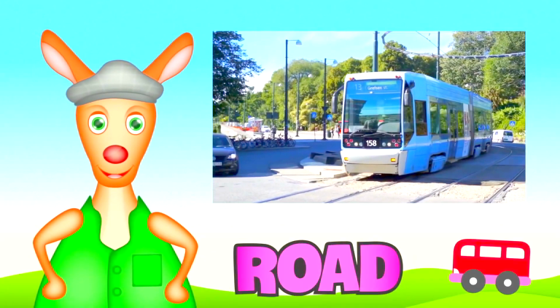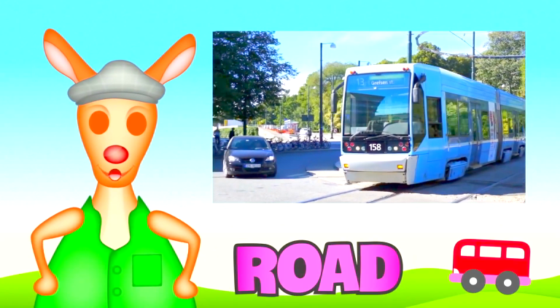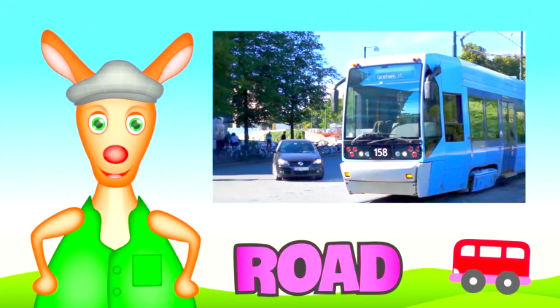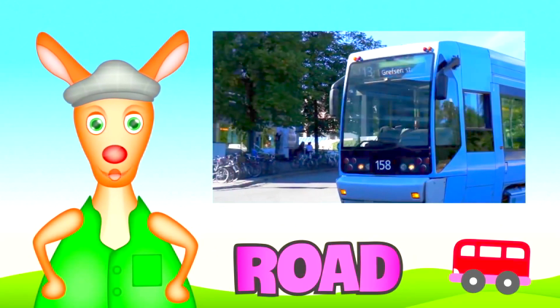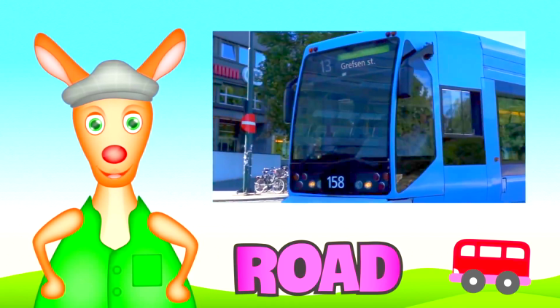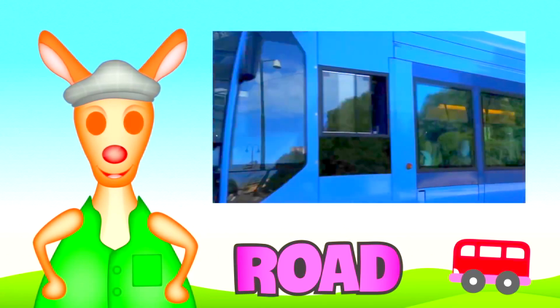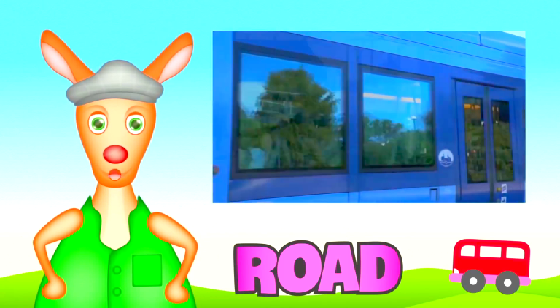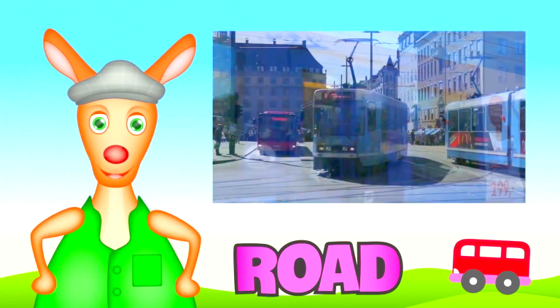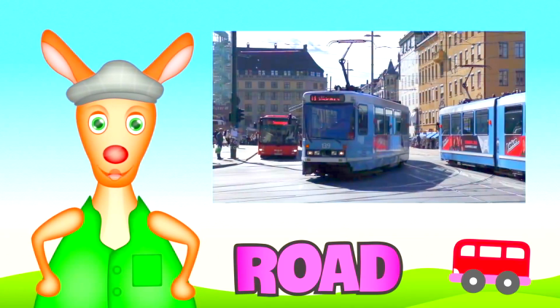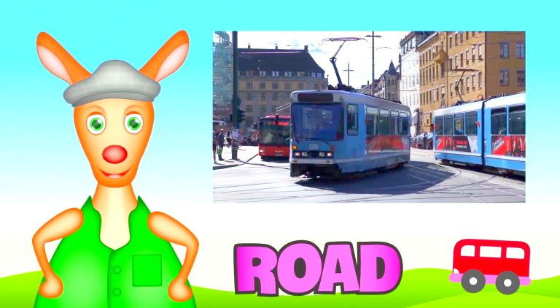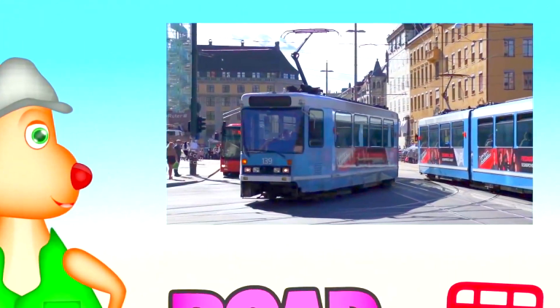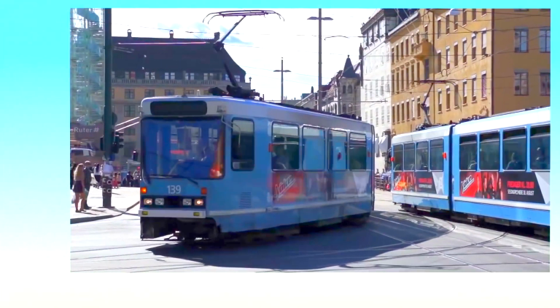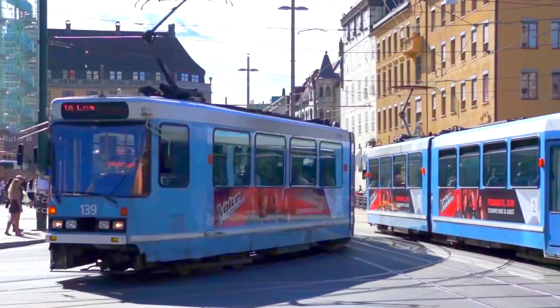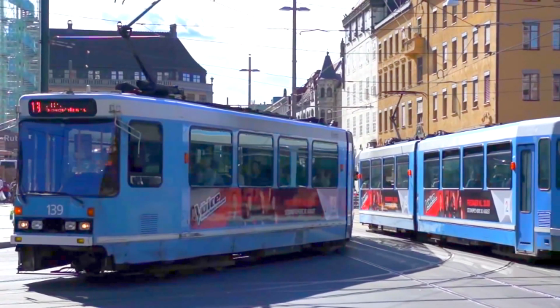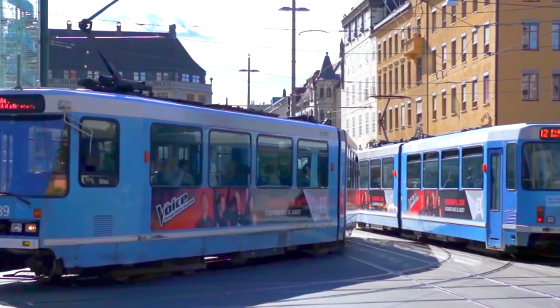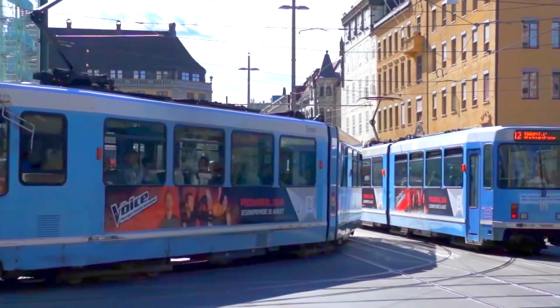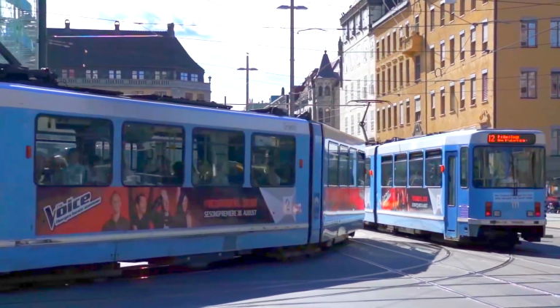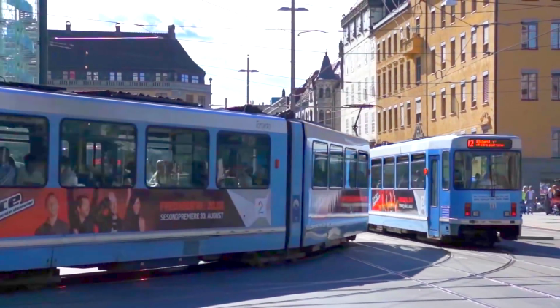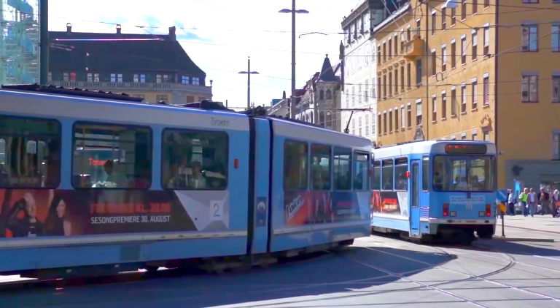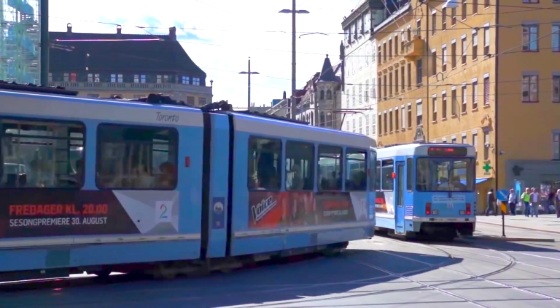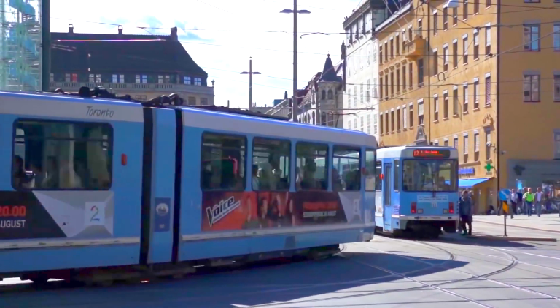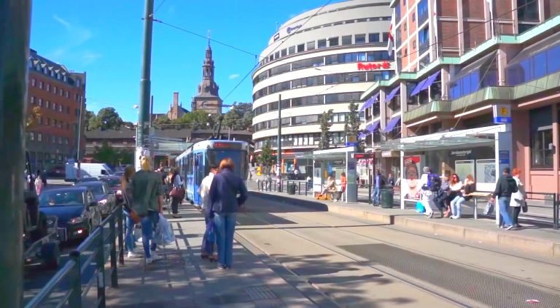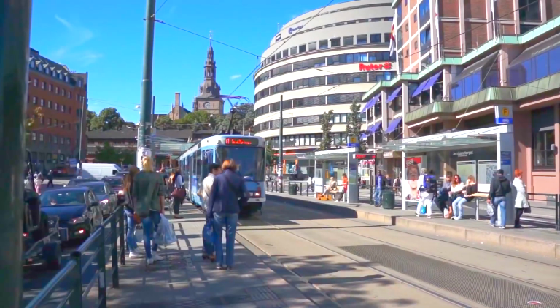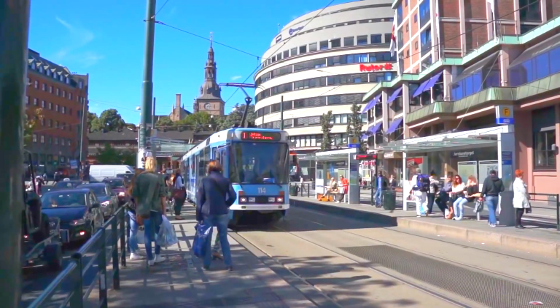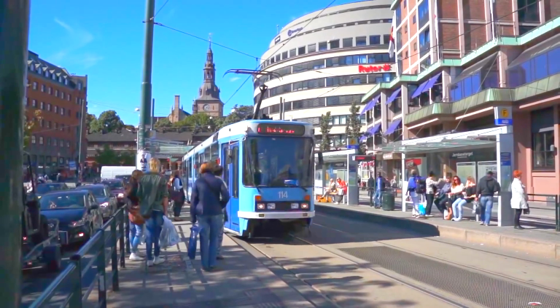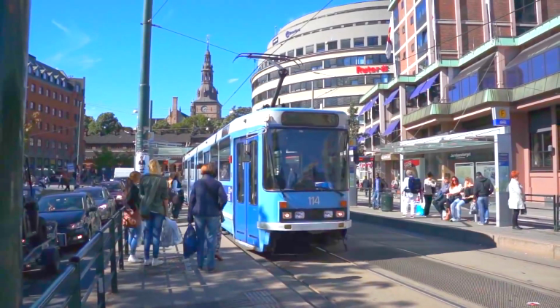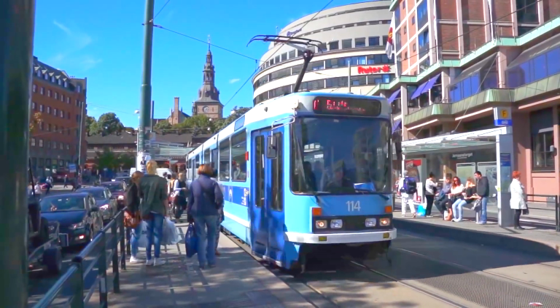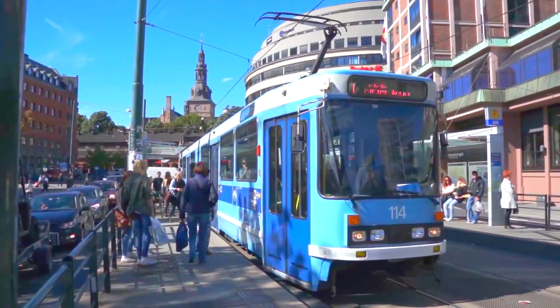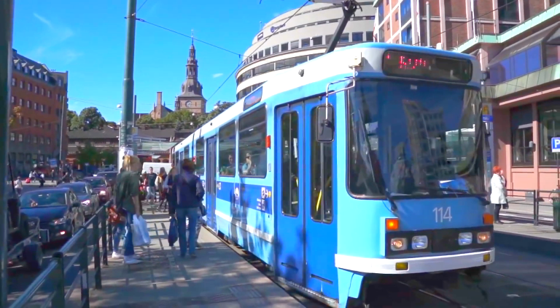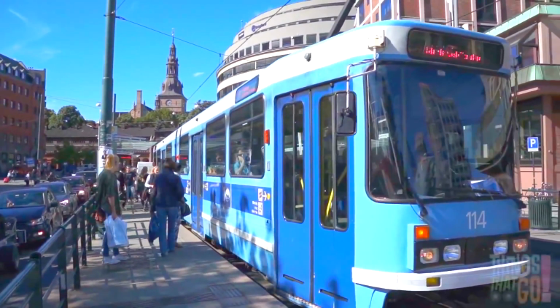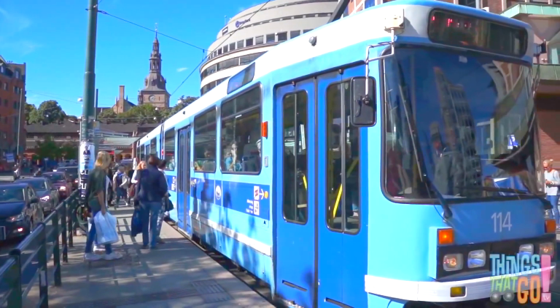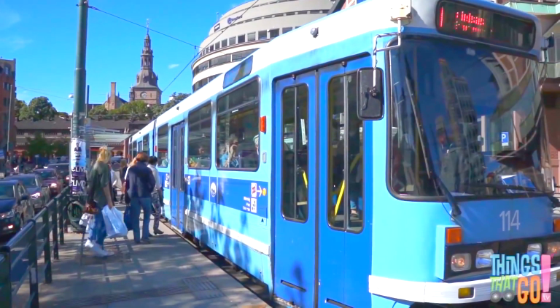Hi everyone! Reggie Roo here! What runs on rails like a train? What travels on the street like a bus? It's a tram! And here comes a blue tram — it's pulling up at the tram stop.